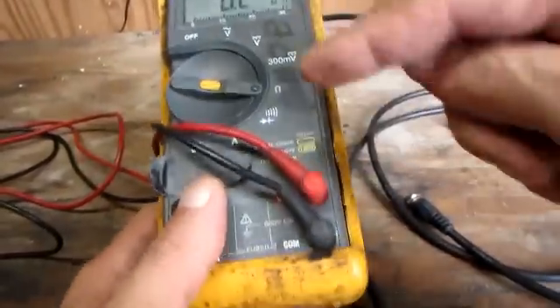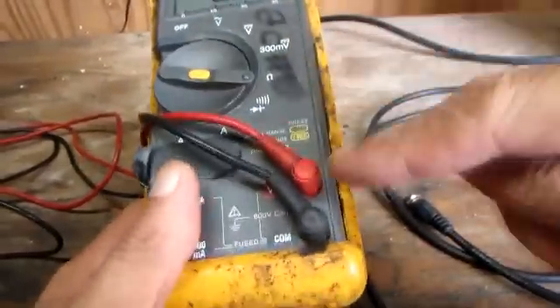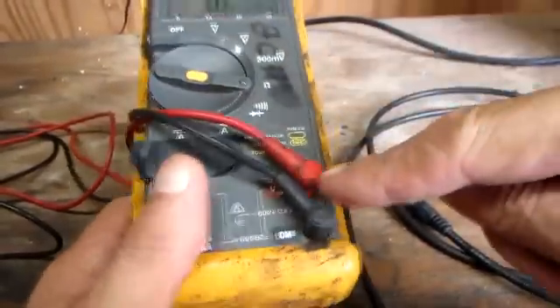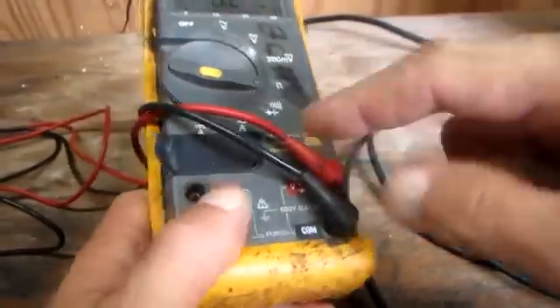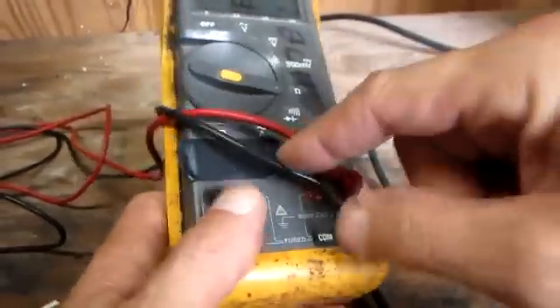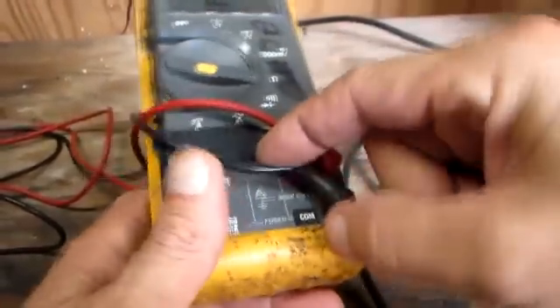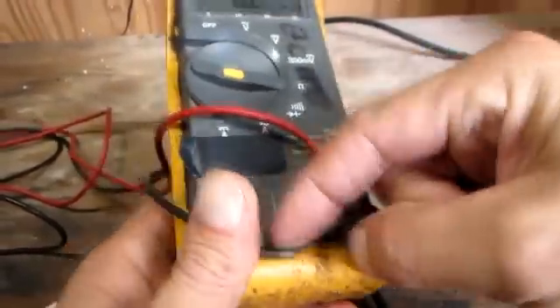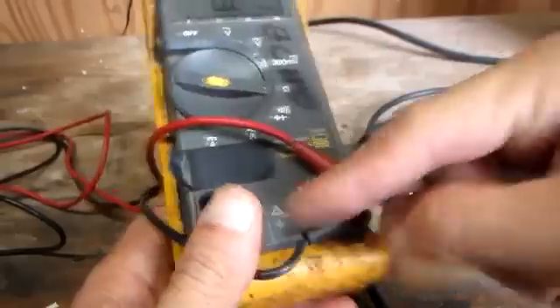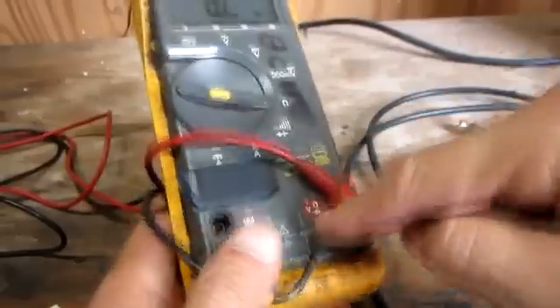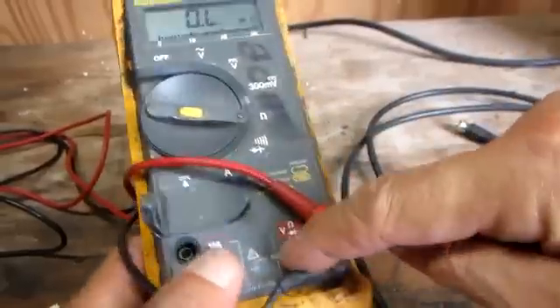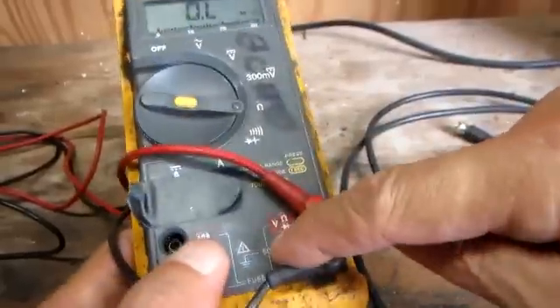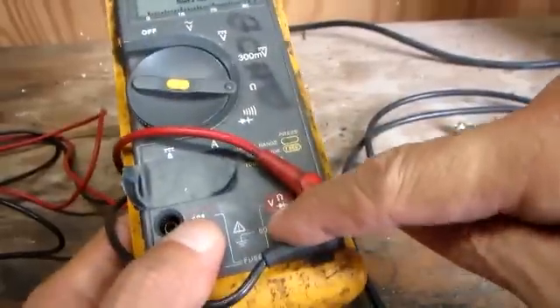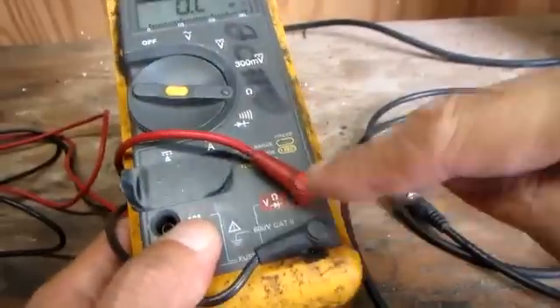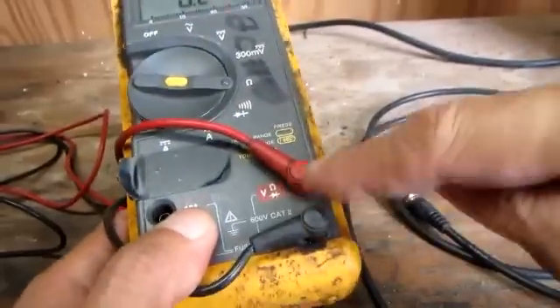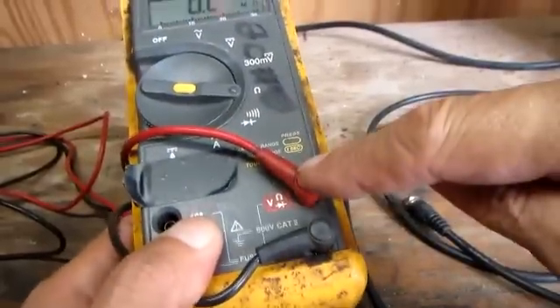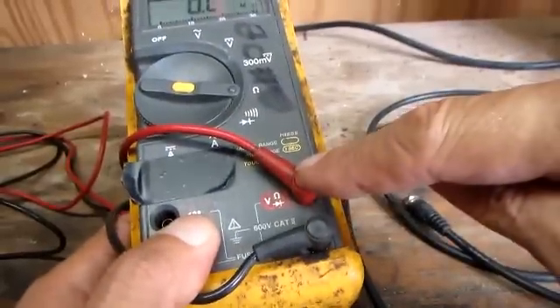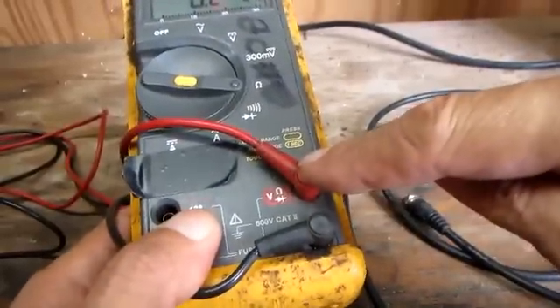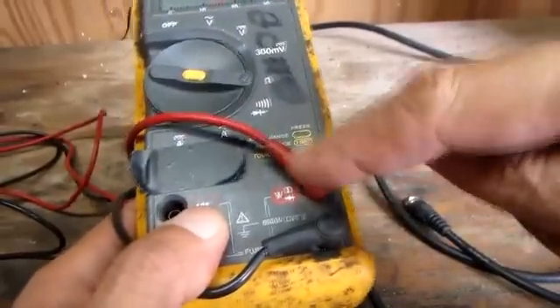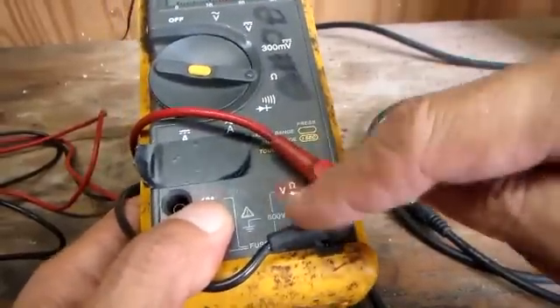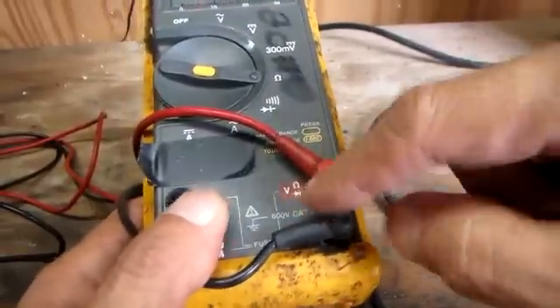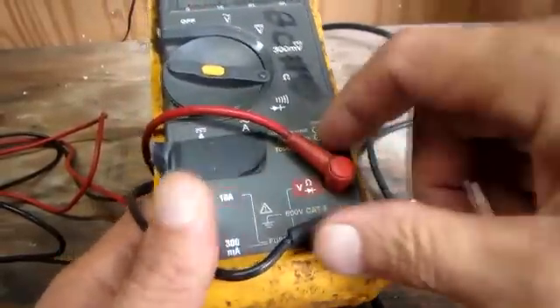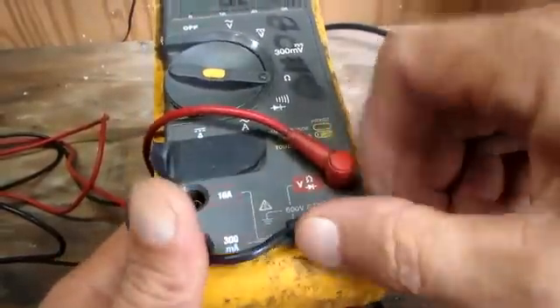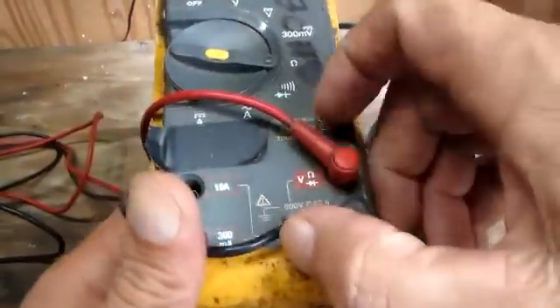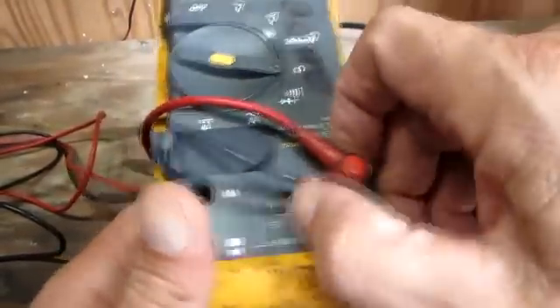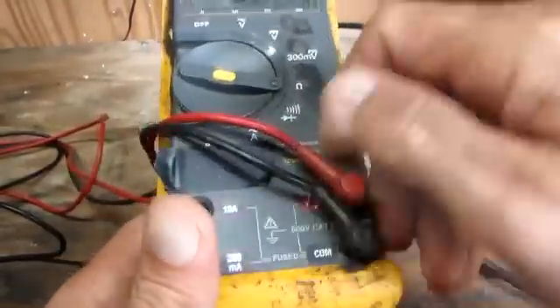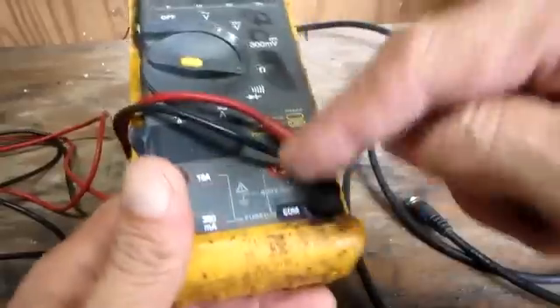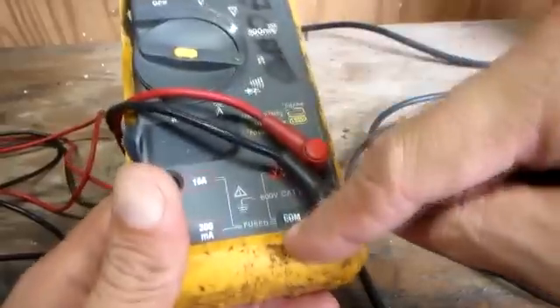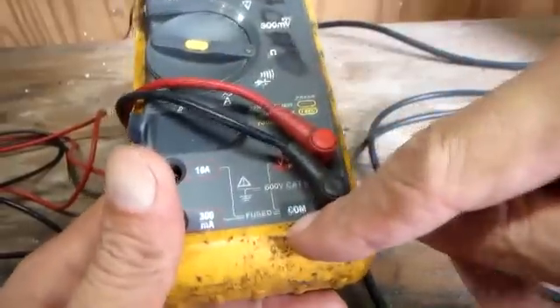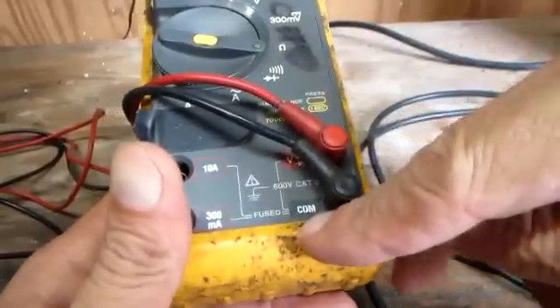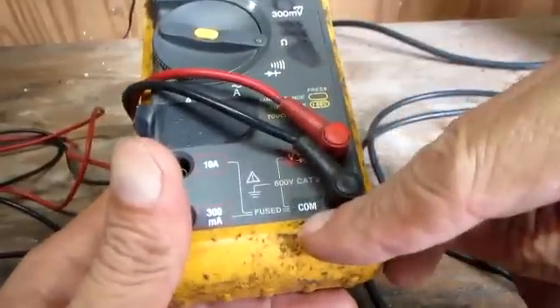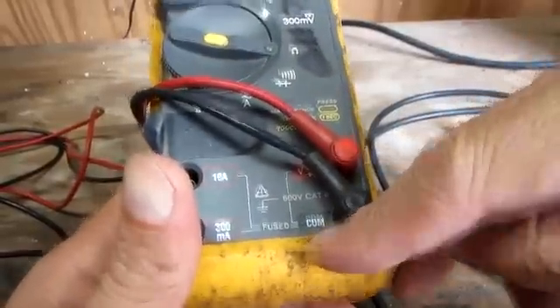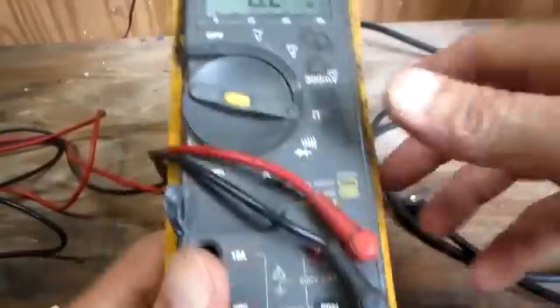I got my red lead in the ohms jack and I have the black lead in the common jack. So I'm all set here.